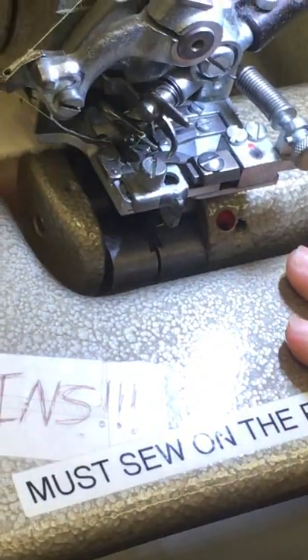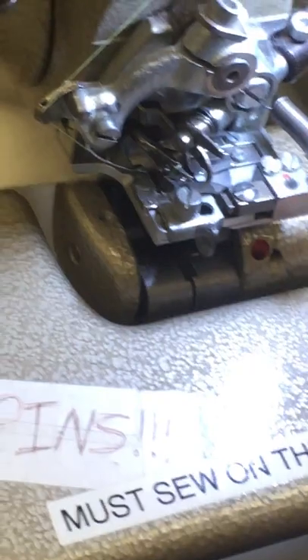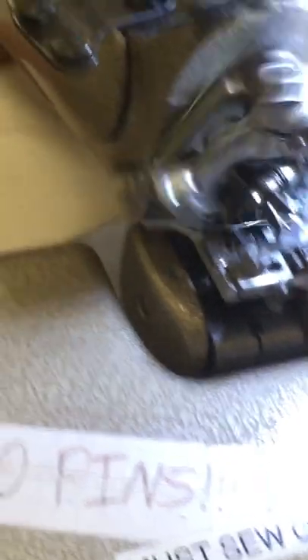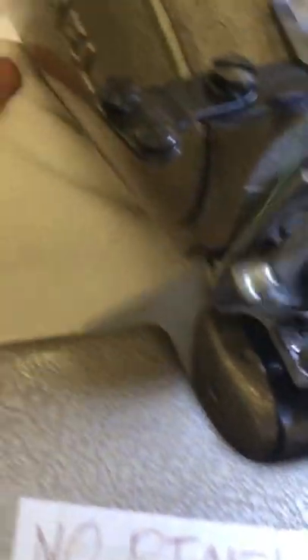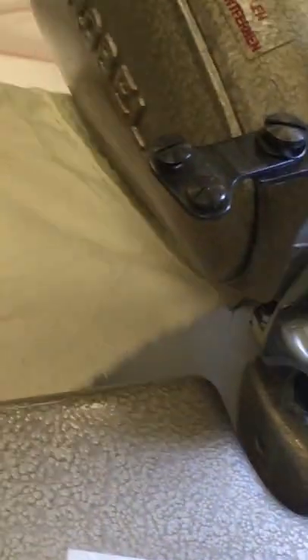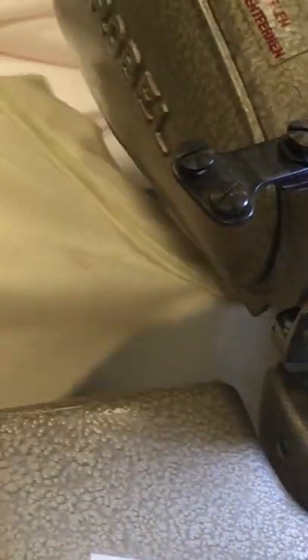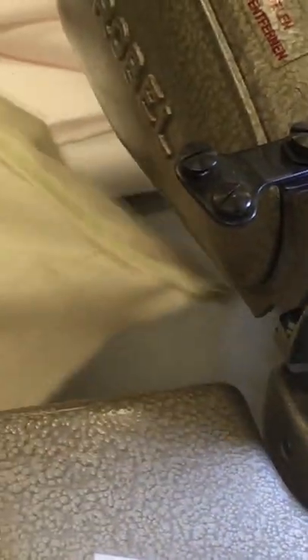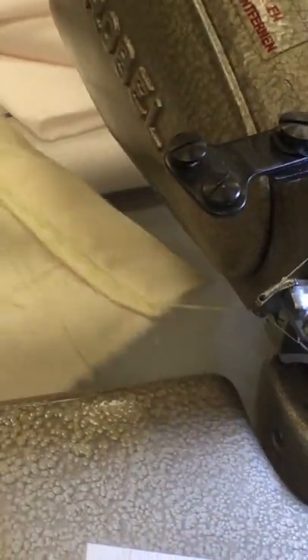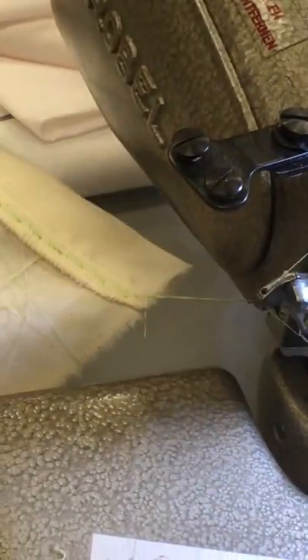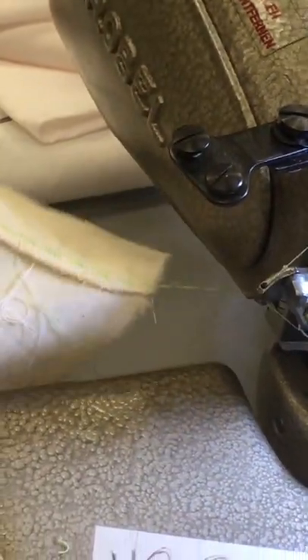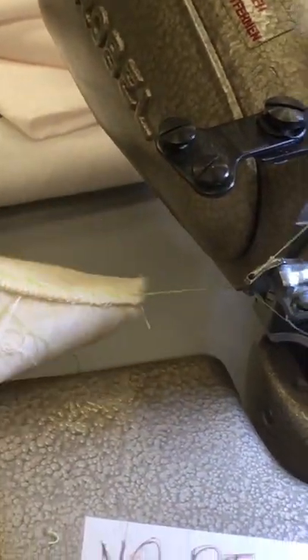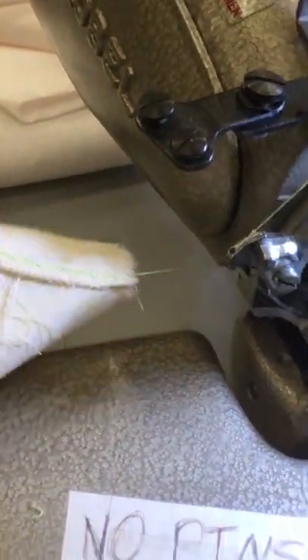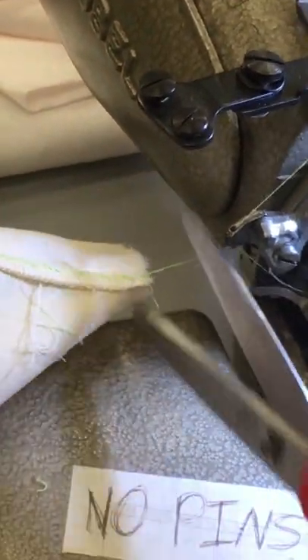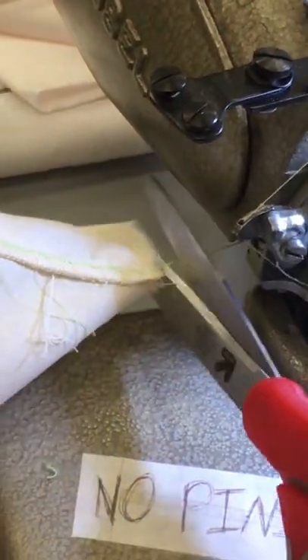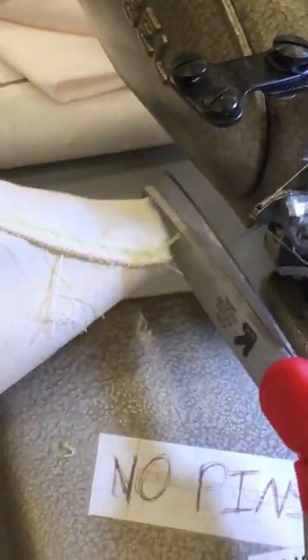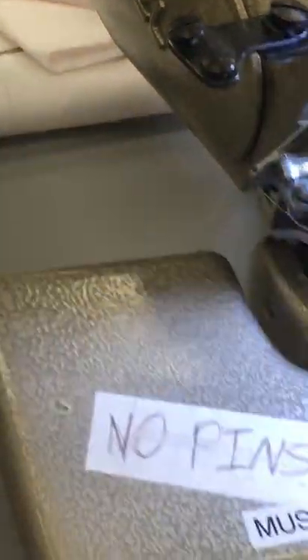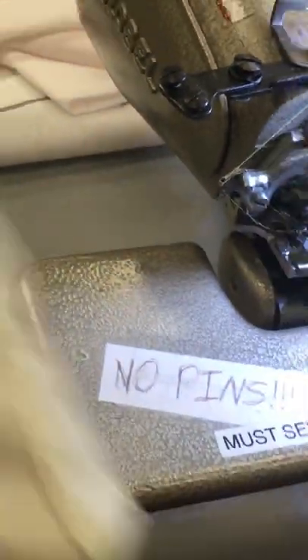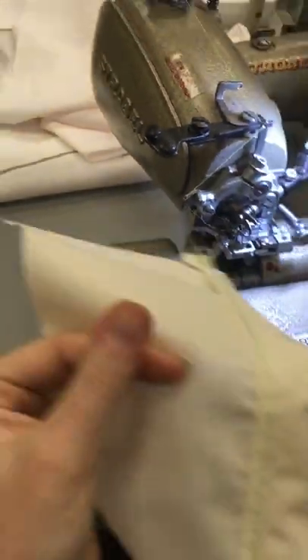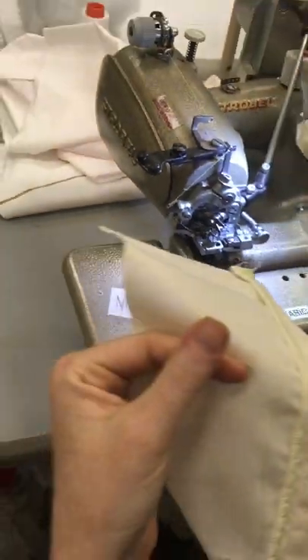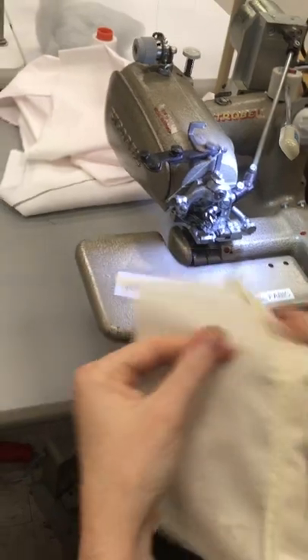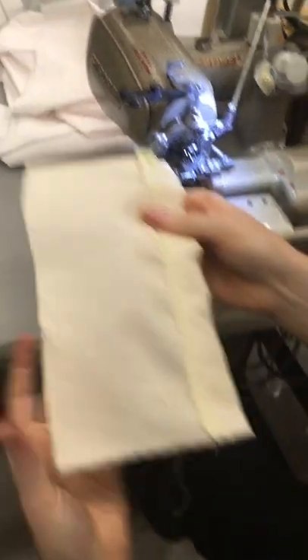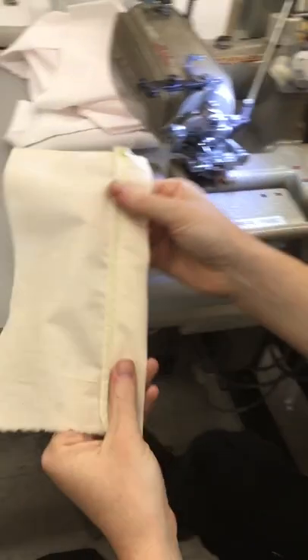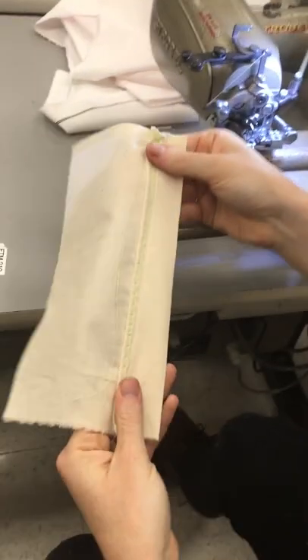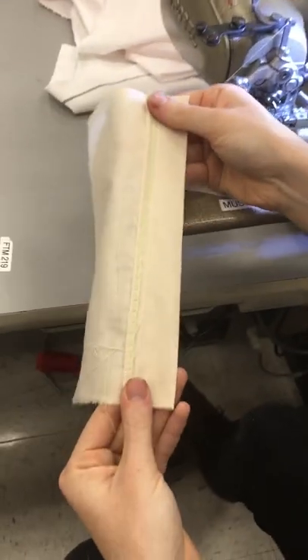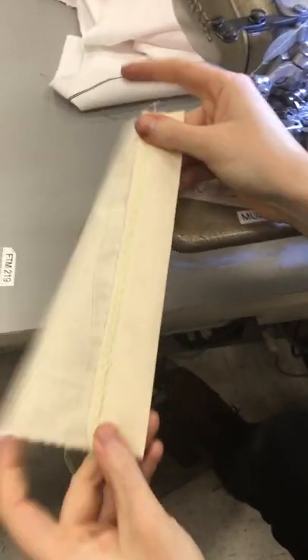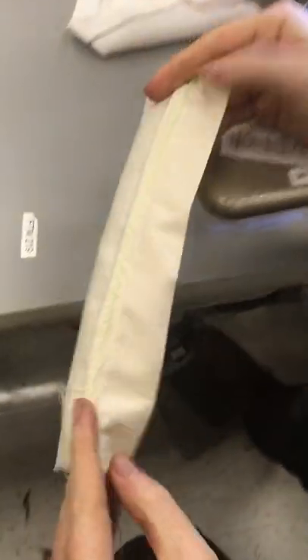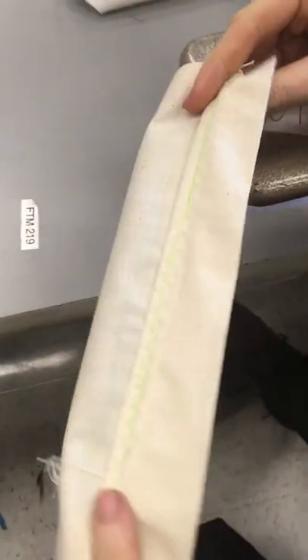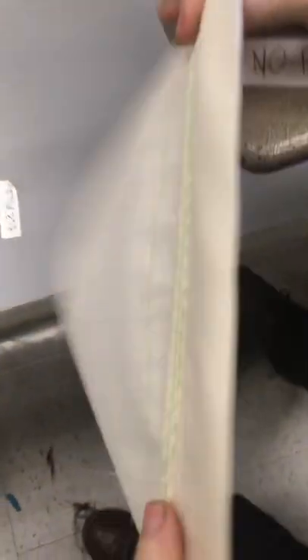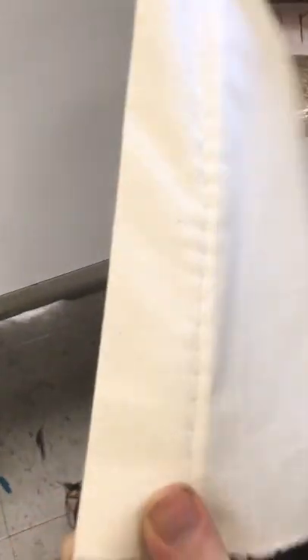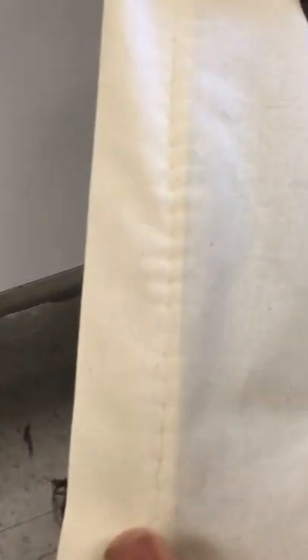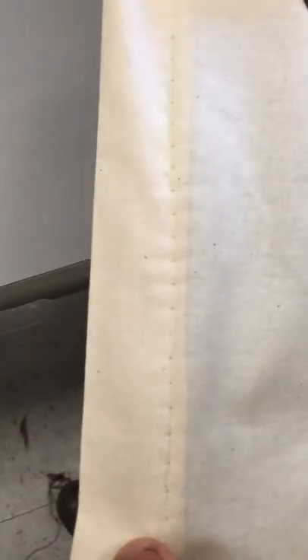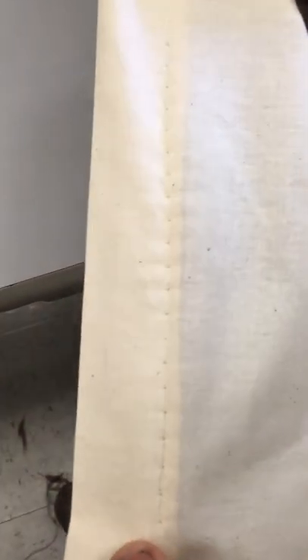And you're going to chain off, just like a serger. And then you have your blind hem.